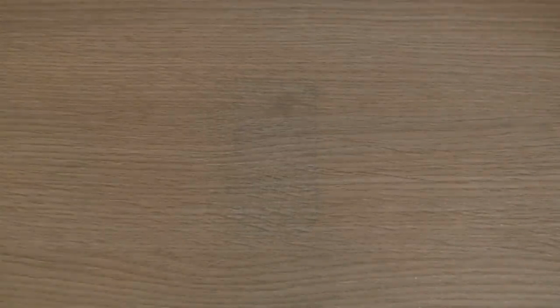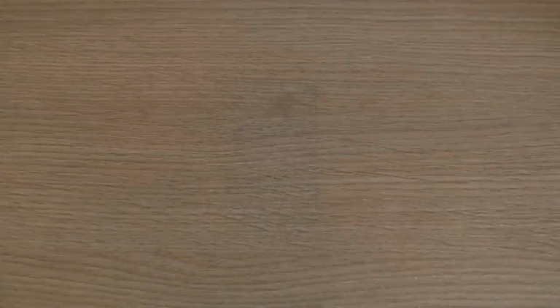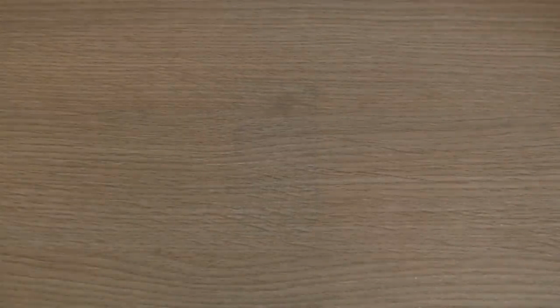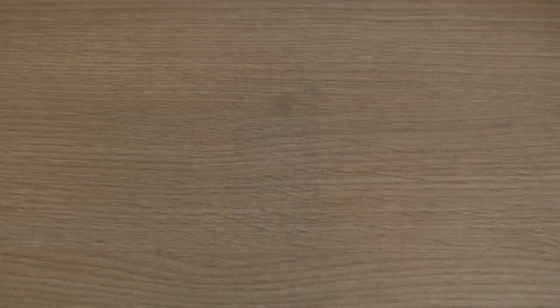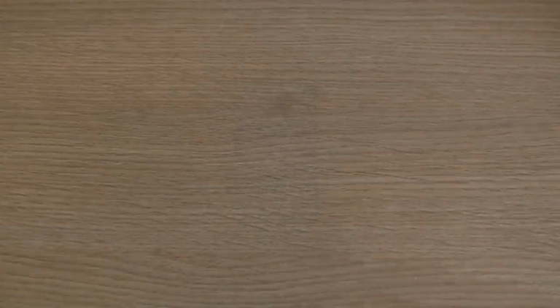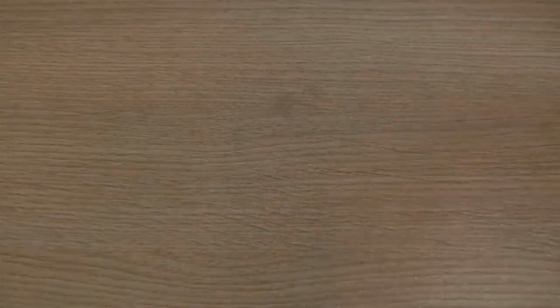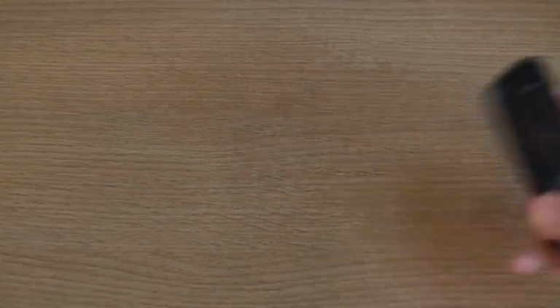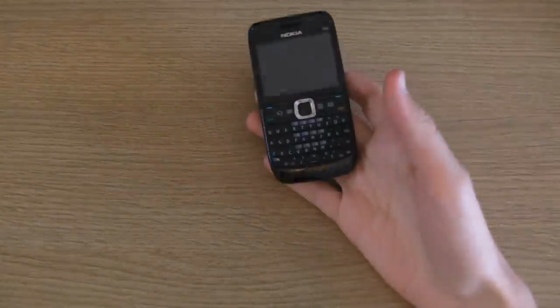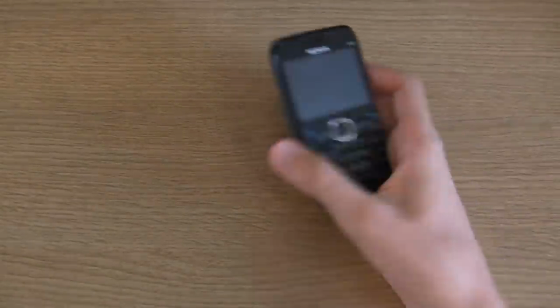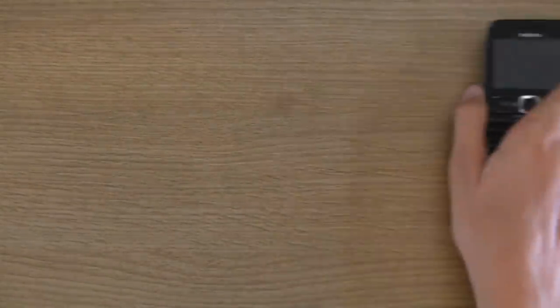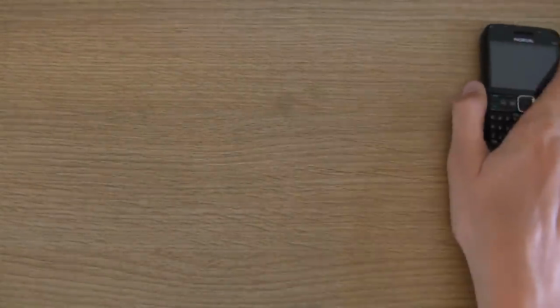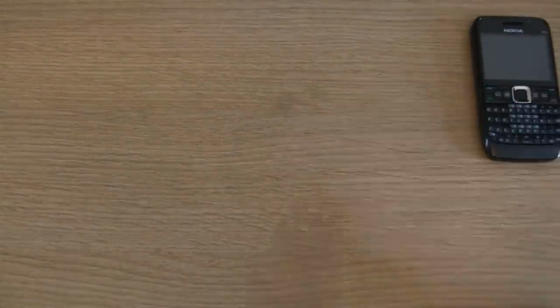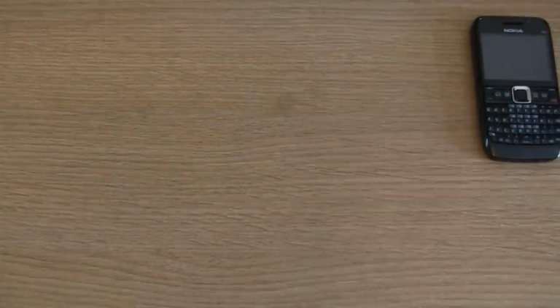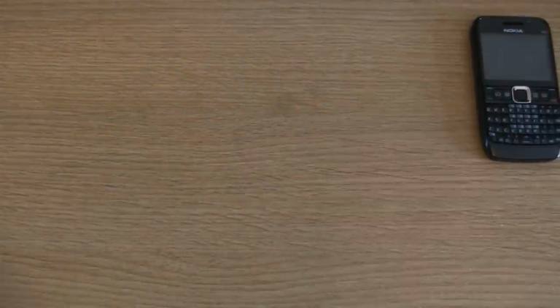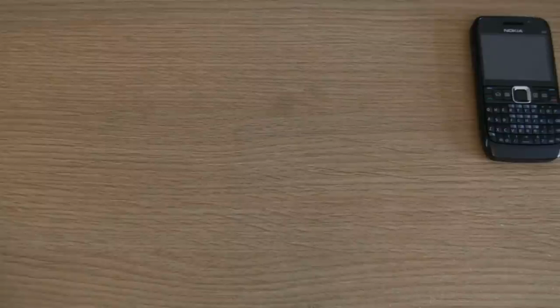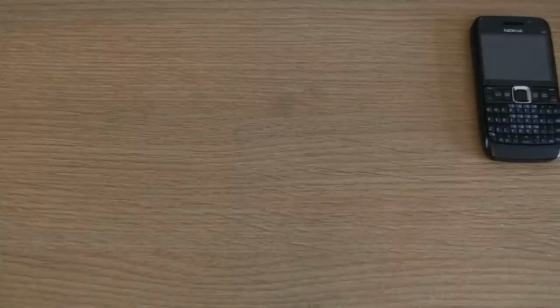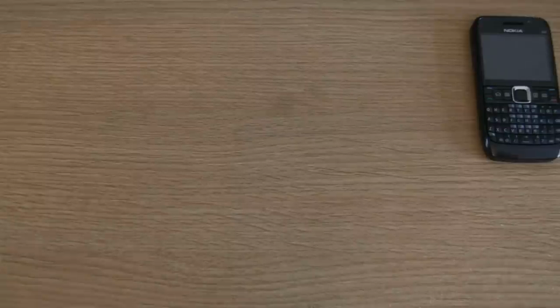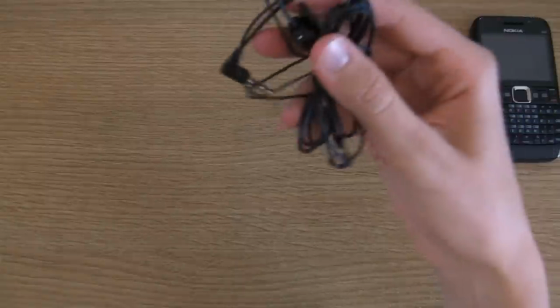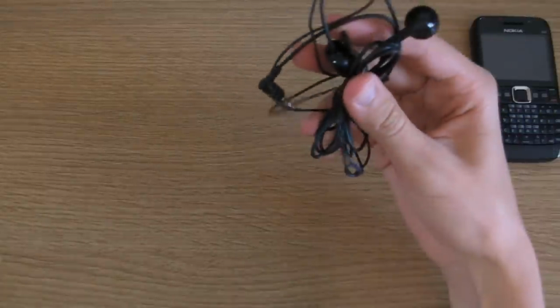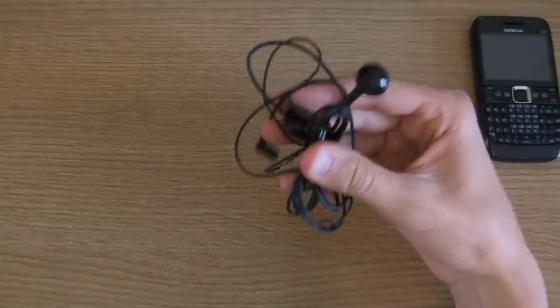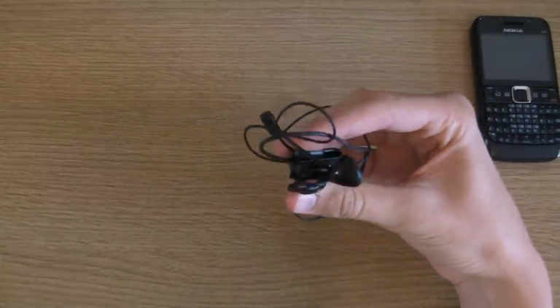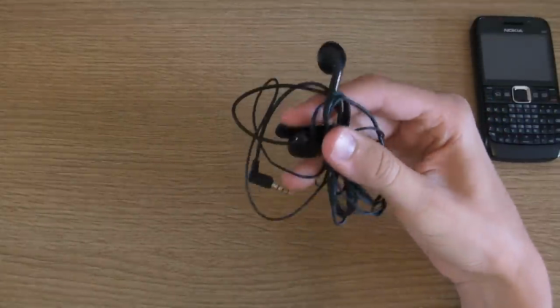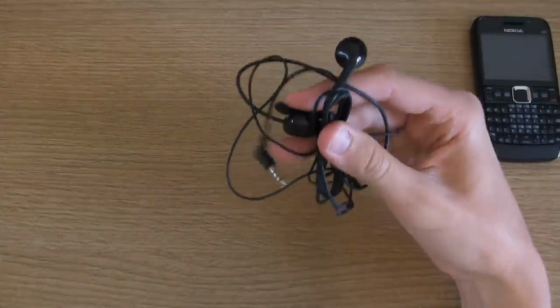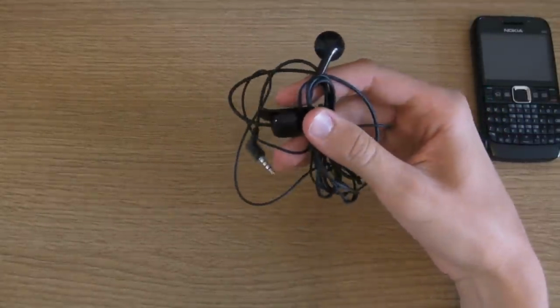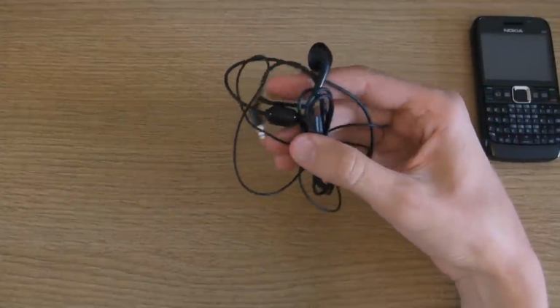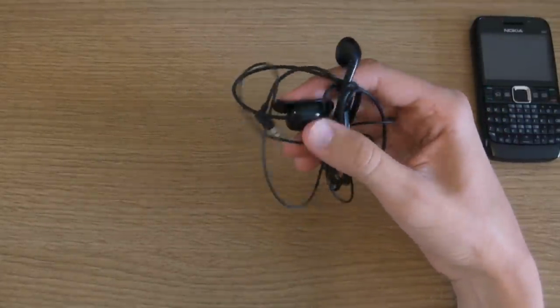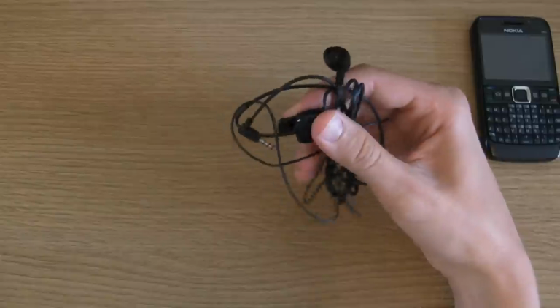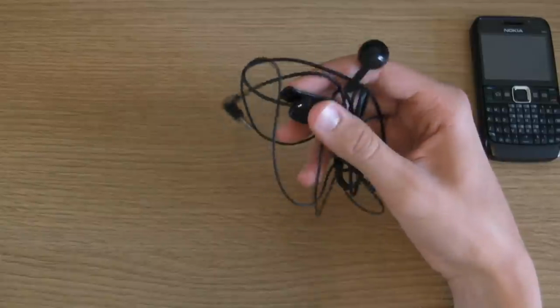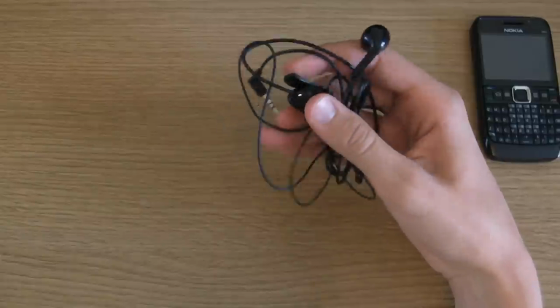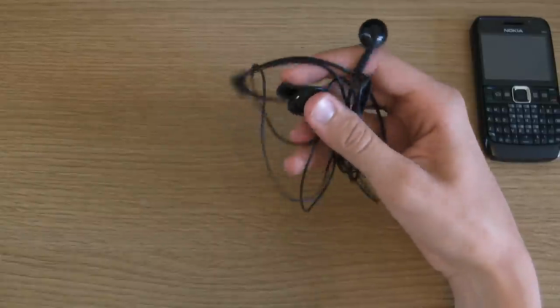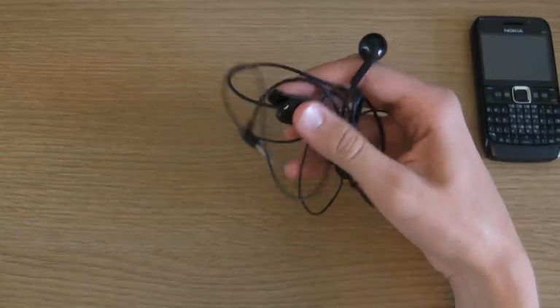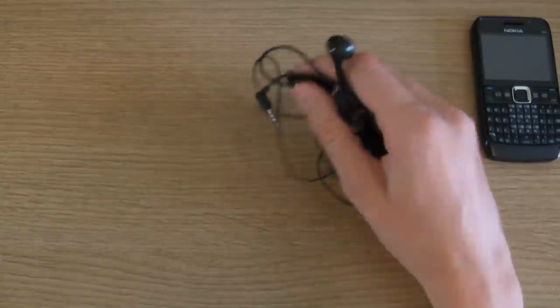So let's go through what you get in the box. Obviously you get the handset itself, and you get a headset. You've got to use this if you want to listen to the radio because it has a transmitter in it to pick up the radio signals.